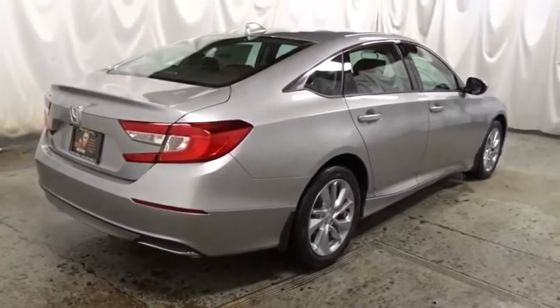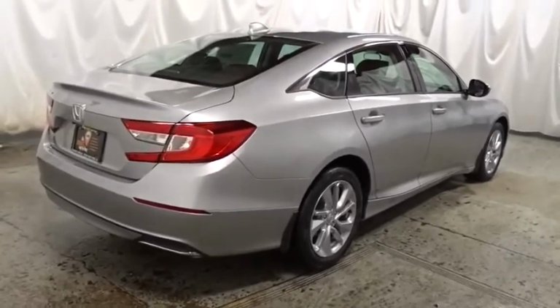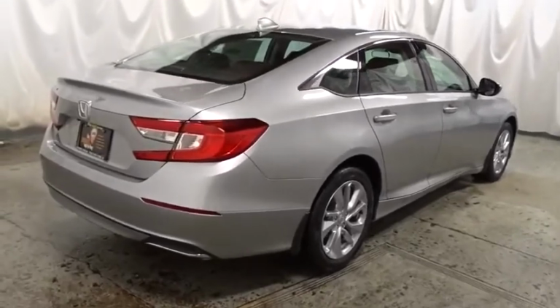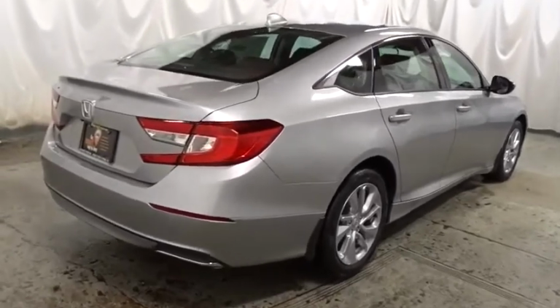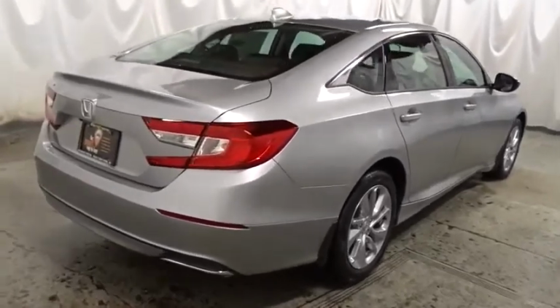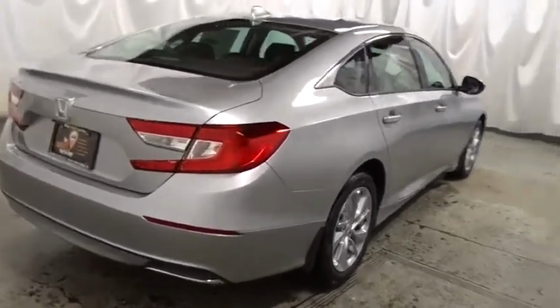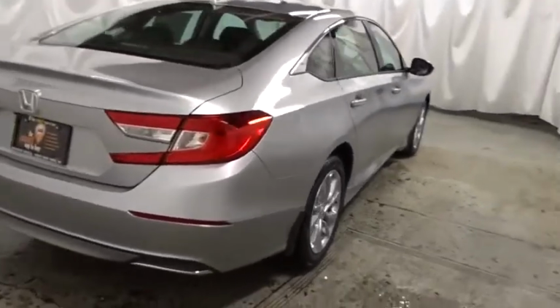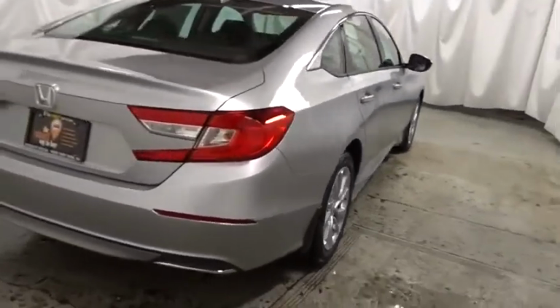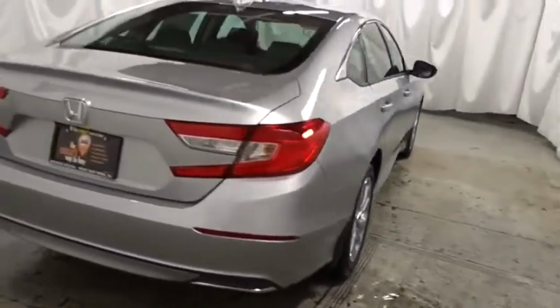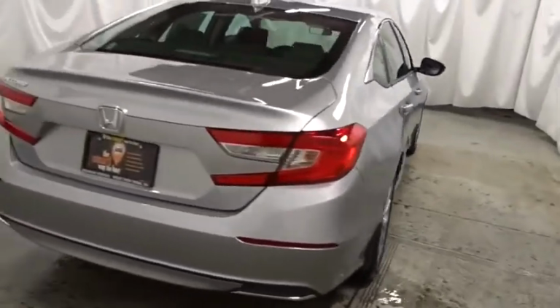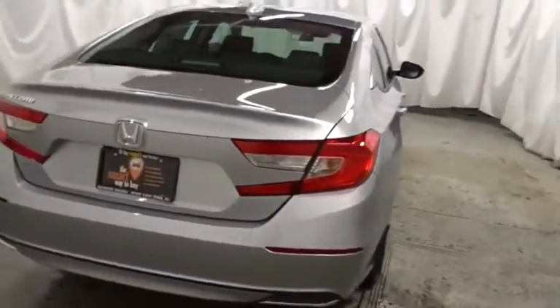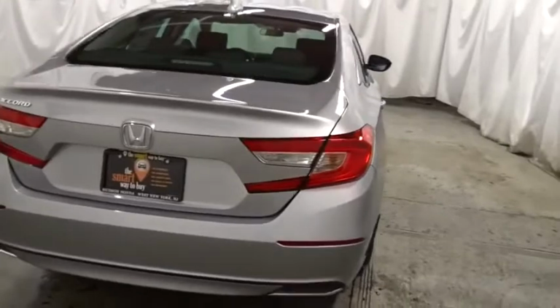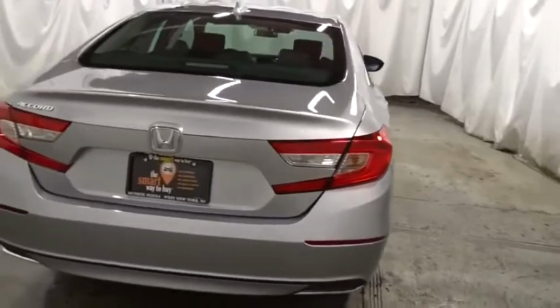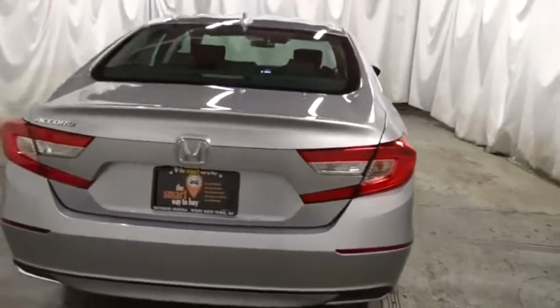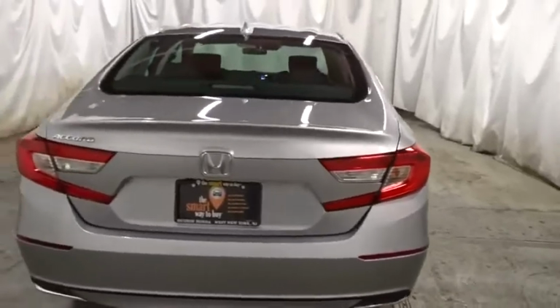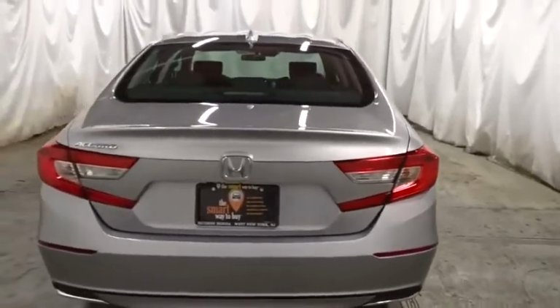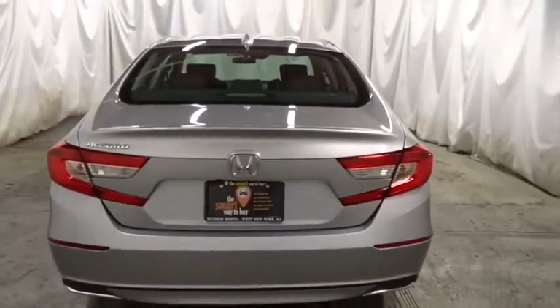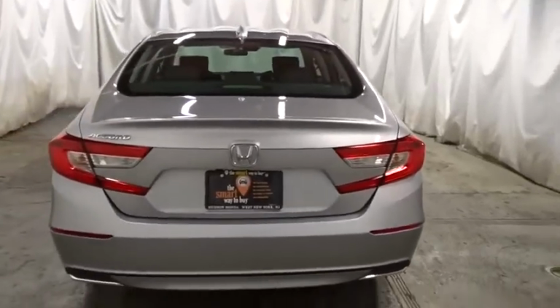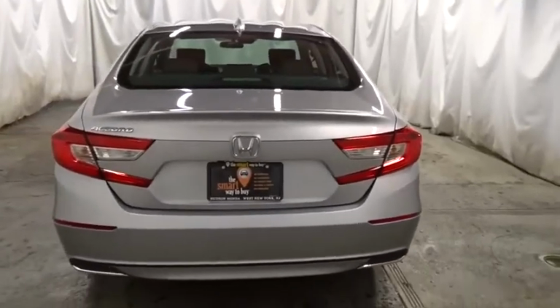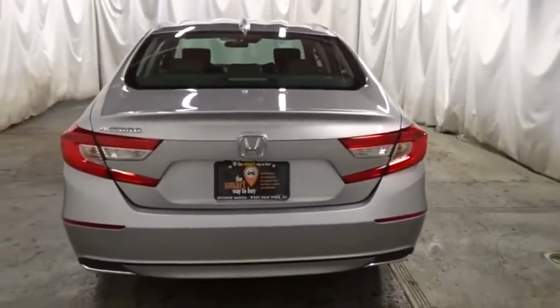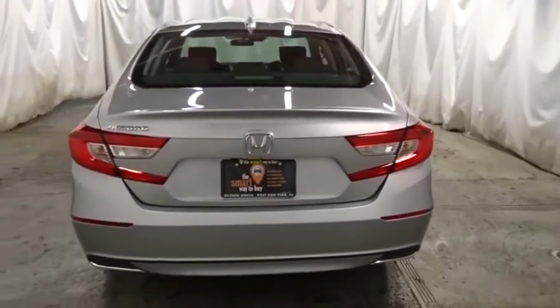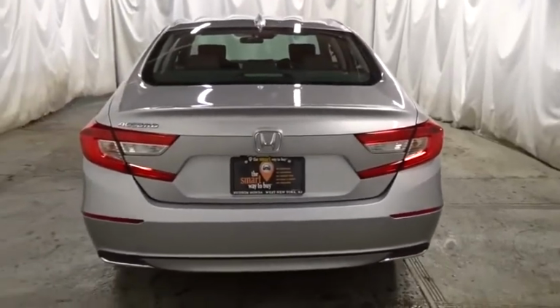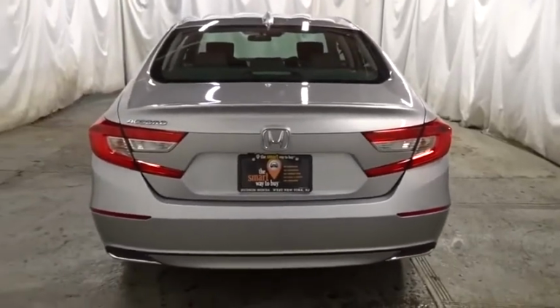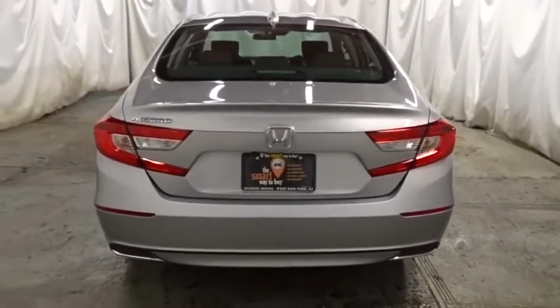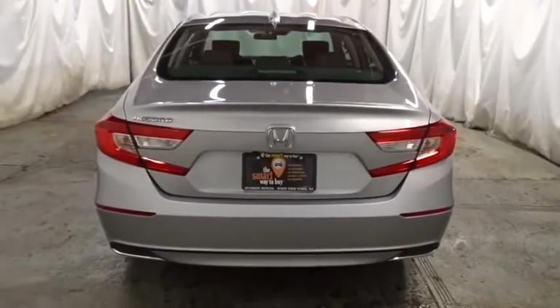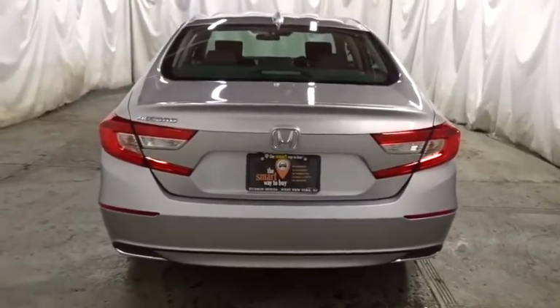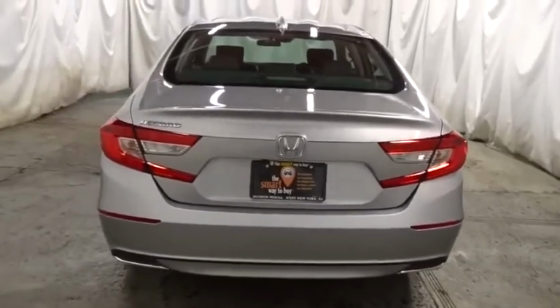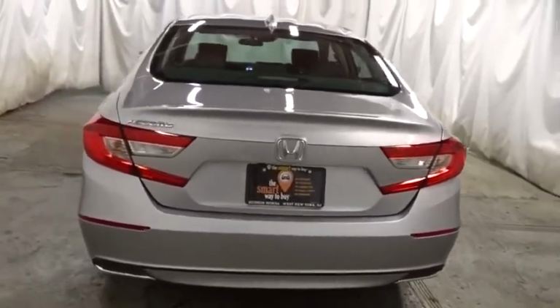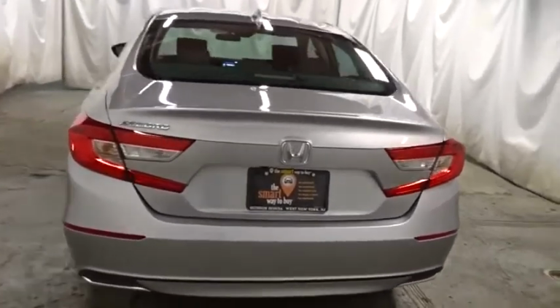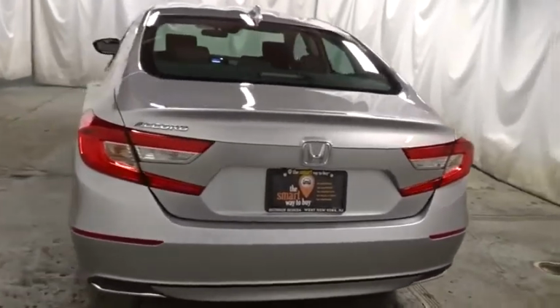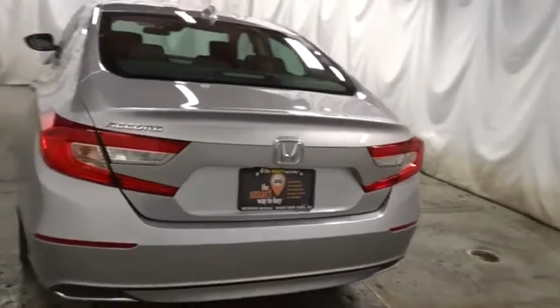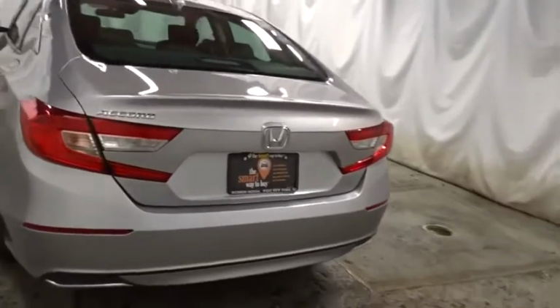Cloth seat trim, engine immobilizer, Audi color door handles, four-piece floor mat set, low tire pressure warning, power rear window sunshade.